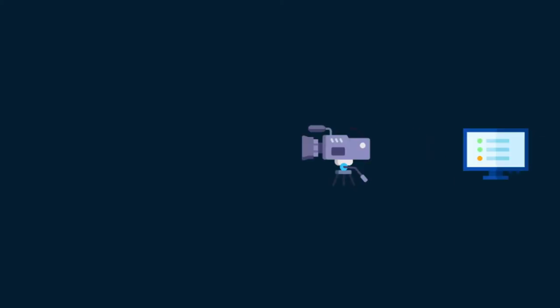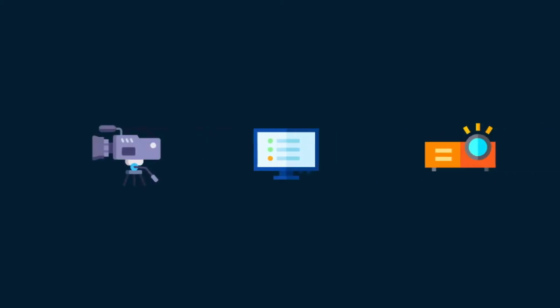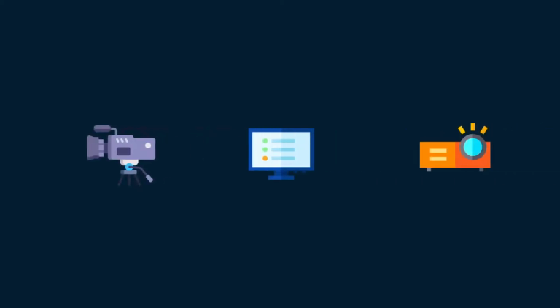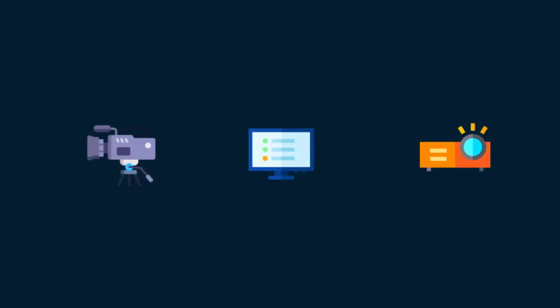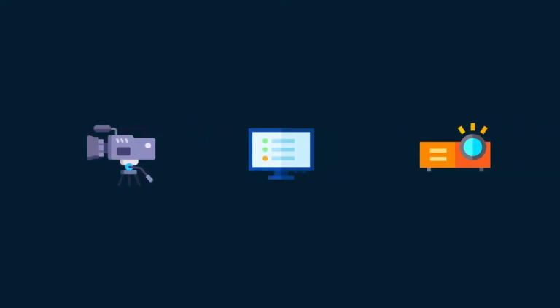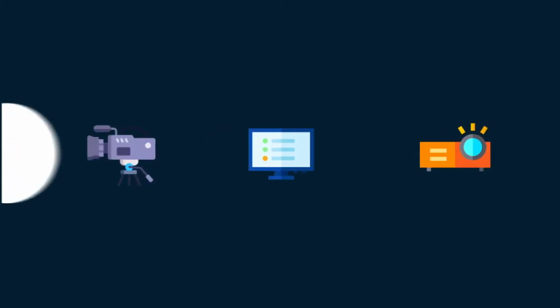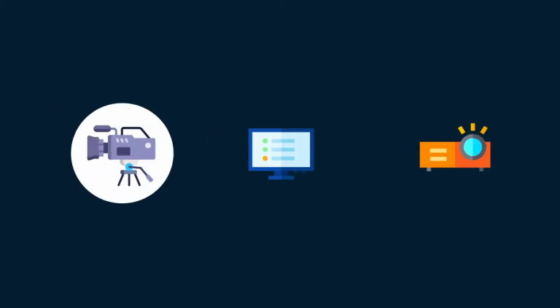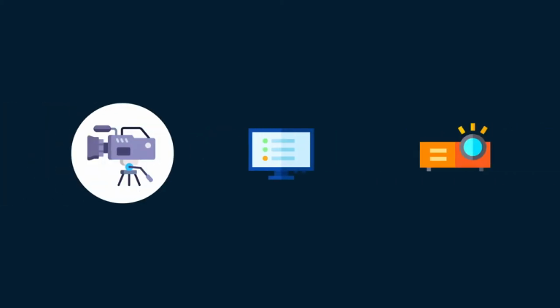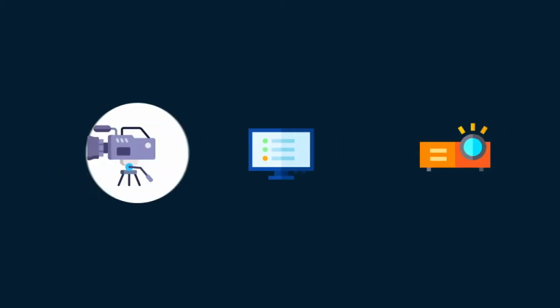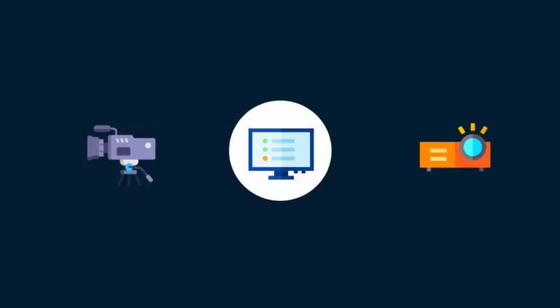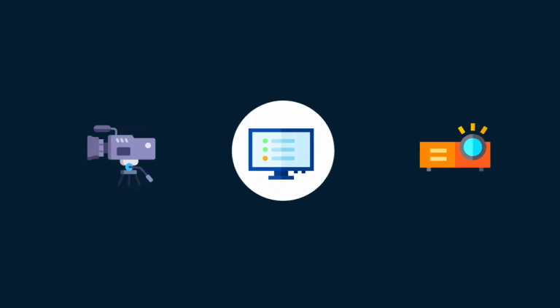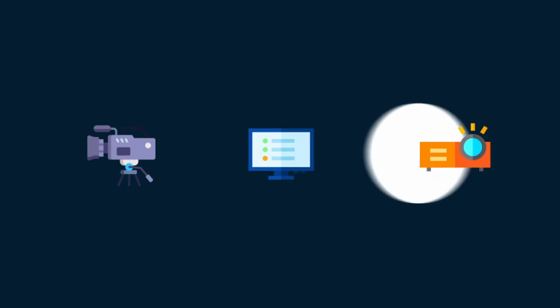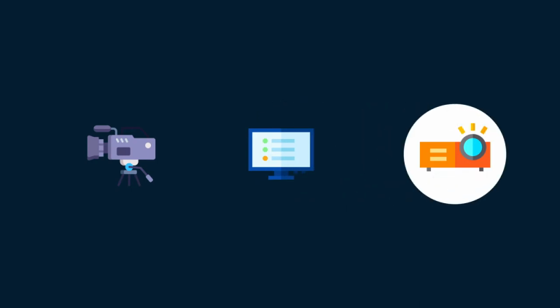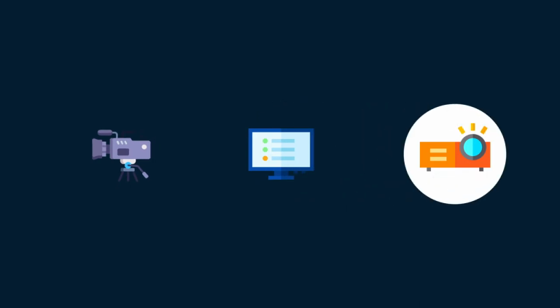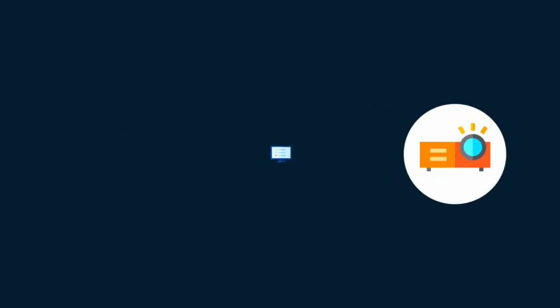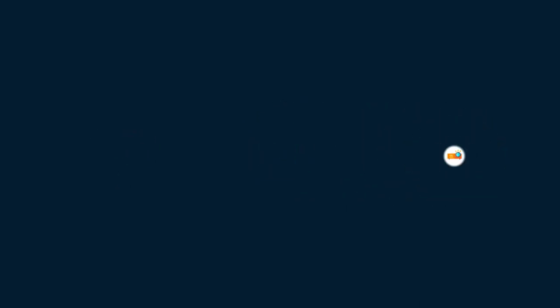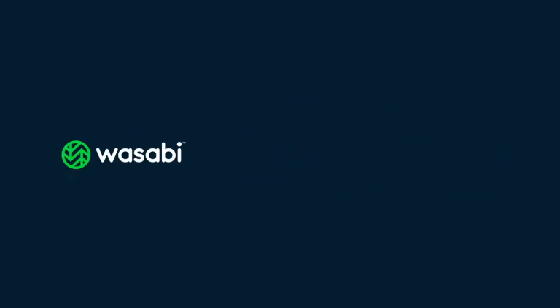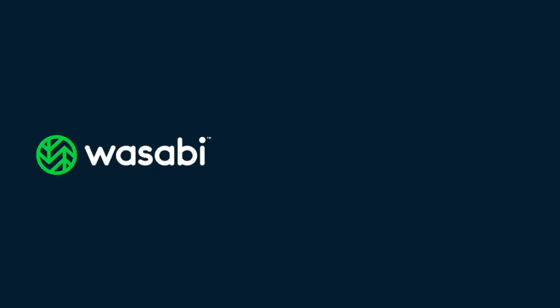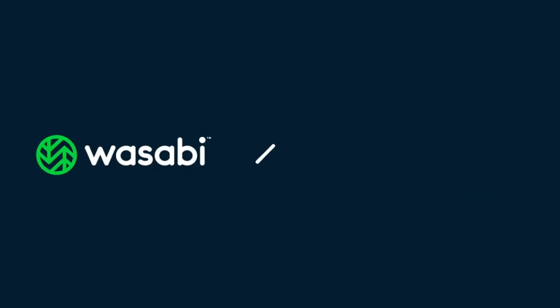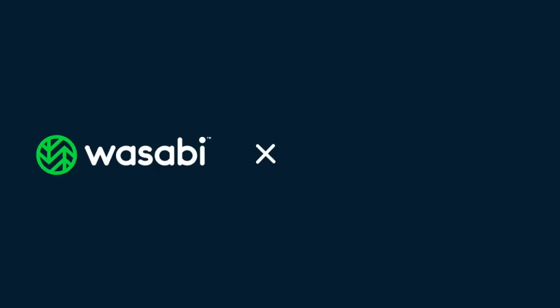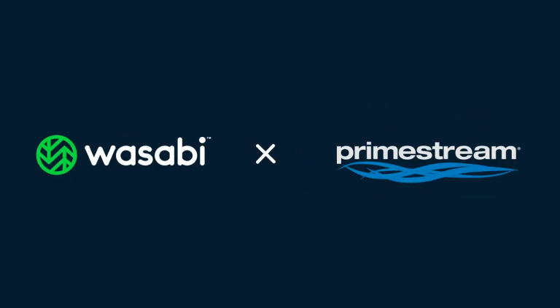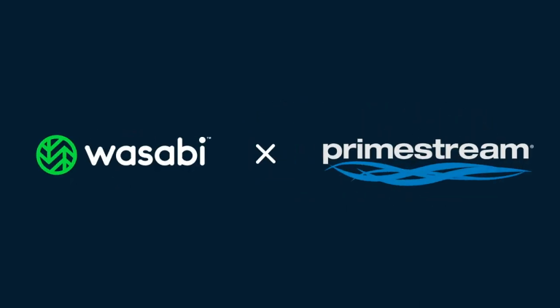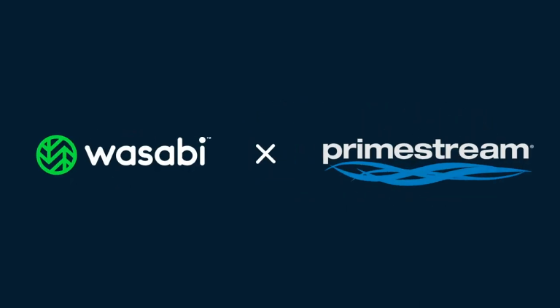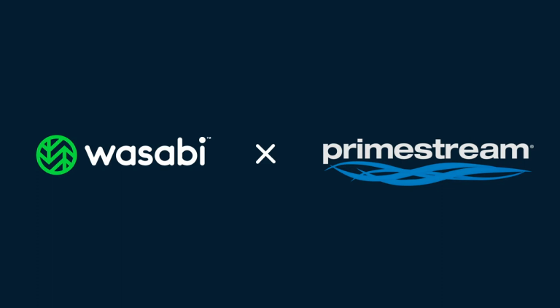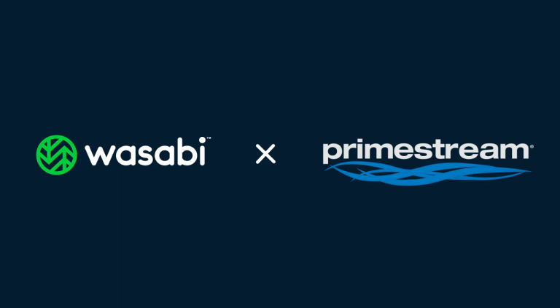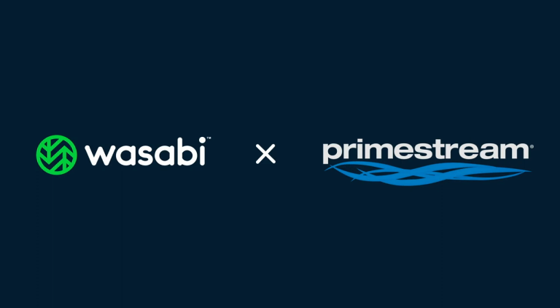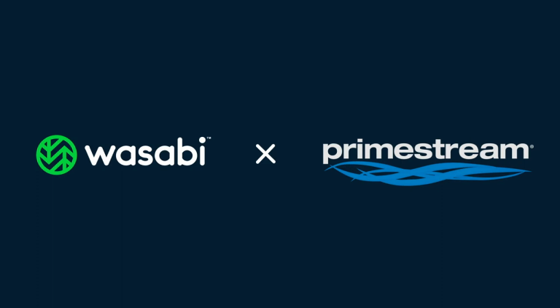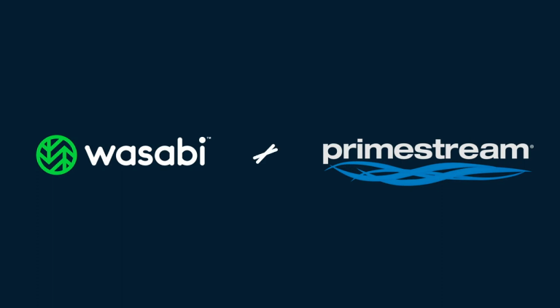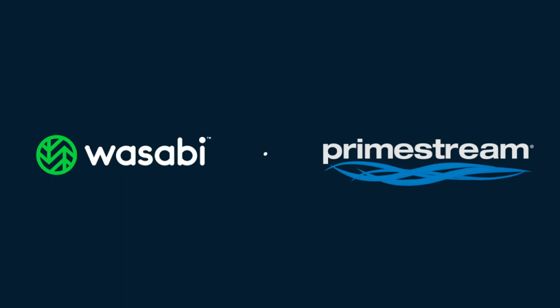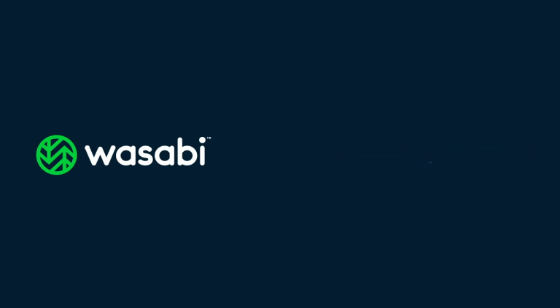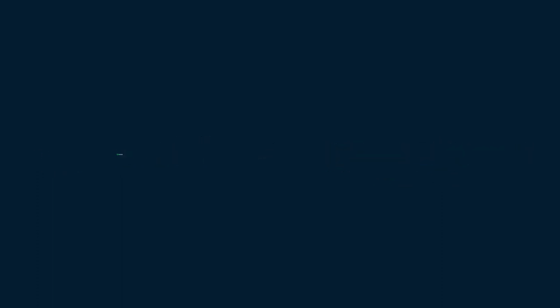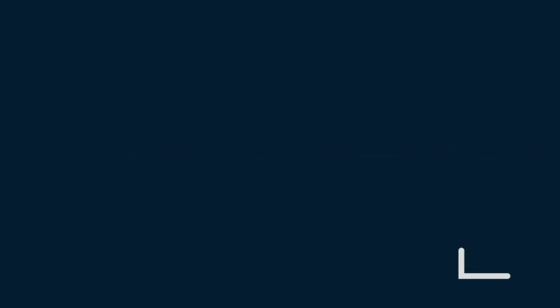Easily manage your entire media lifecycle from capture, to edit, to delivery with Cloud Storage by Wasabi, seamlessly integrated with Primestream's simple, yet powerful asset management and automation platform.